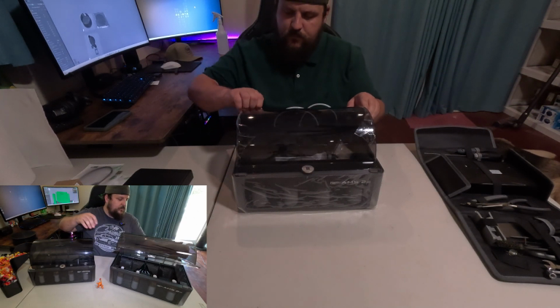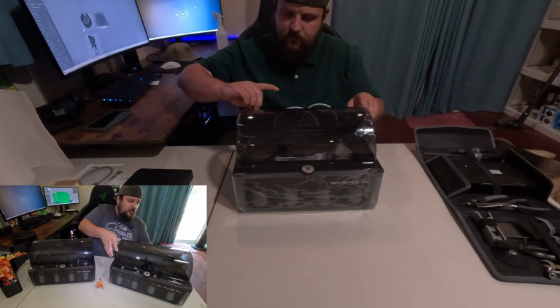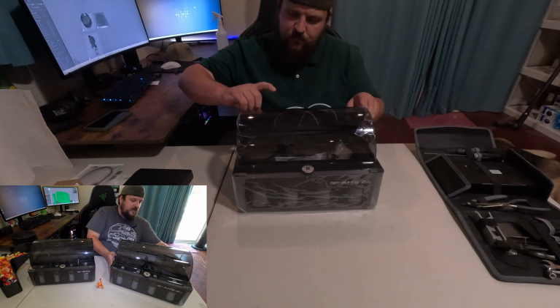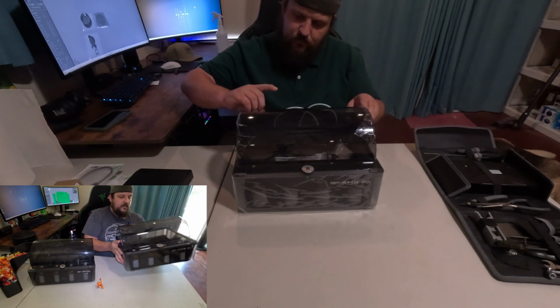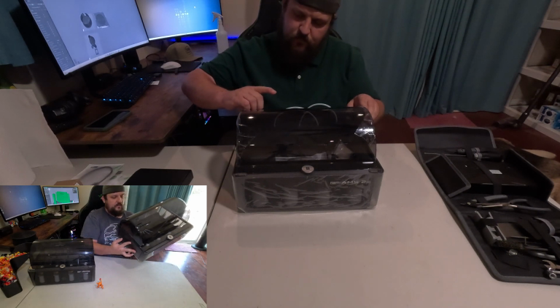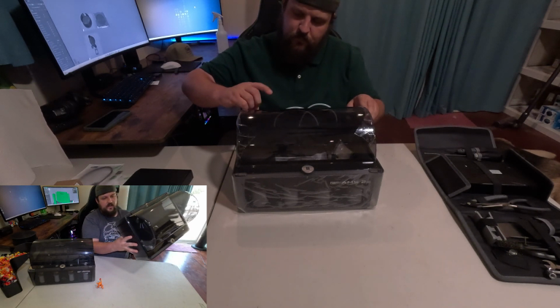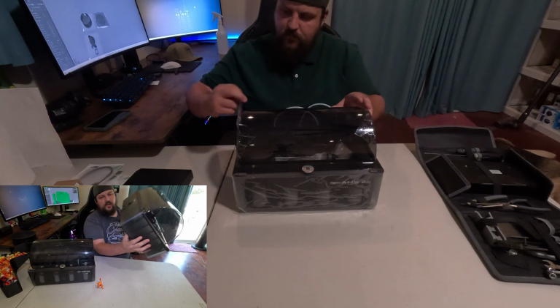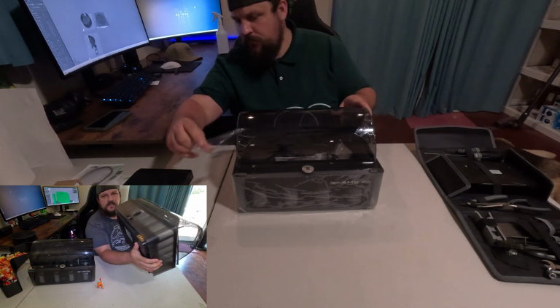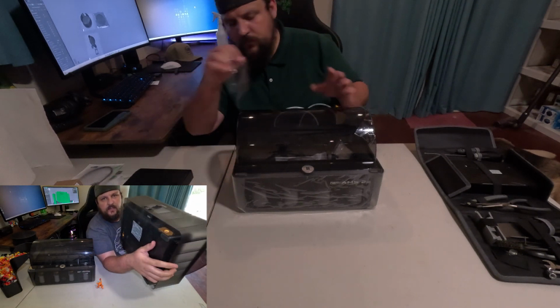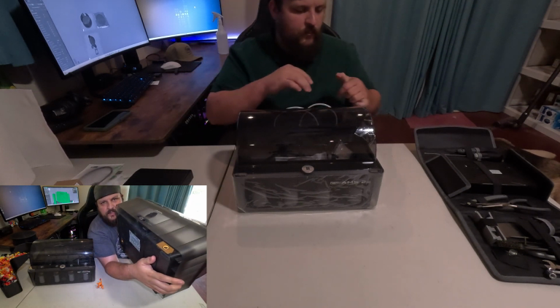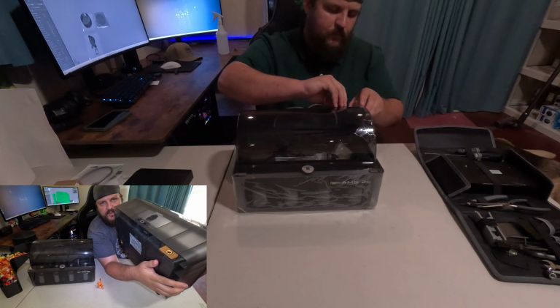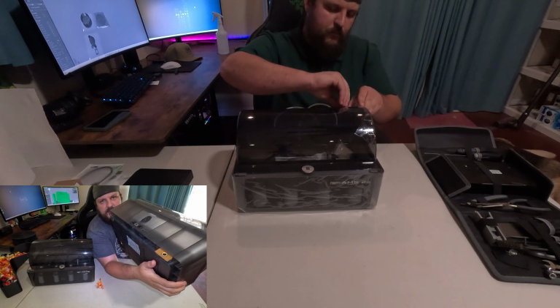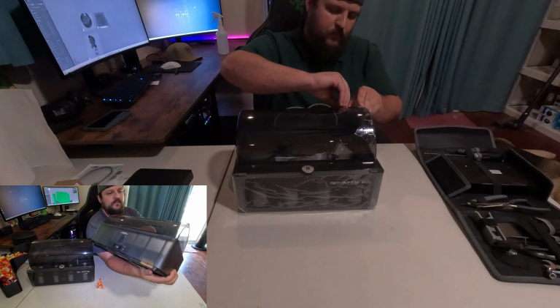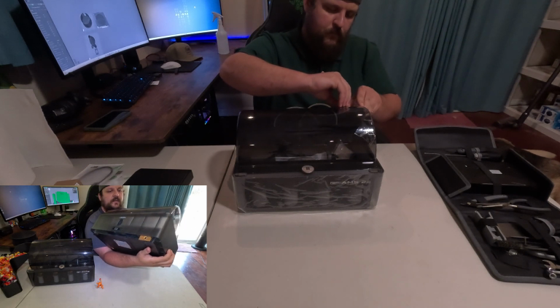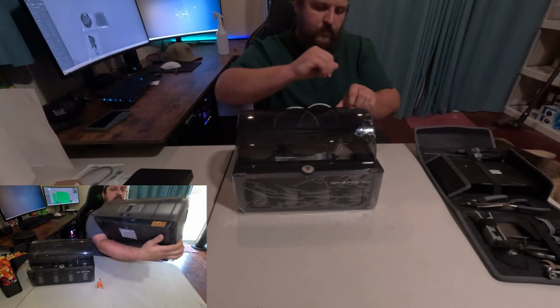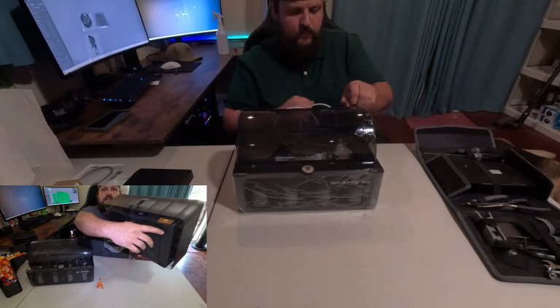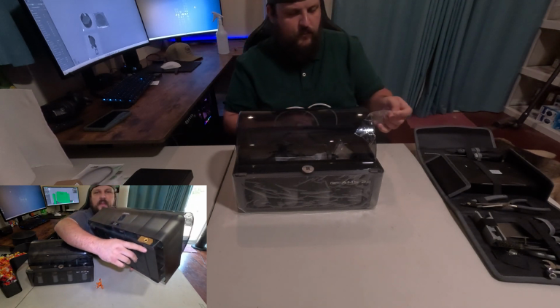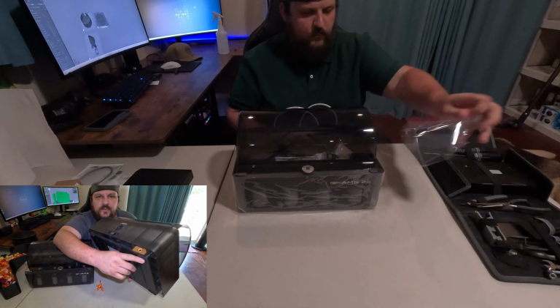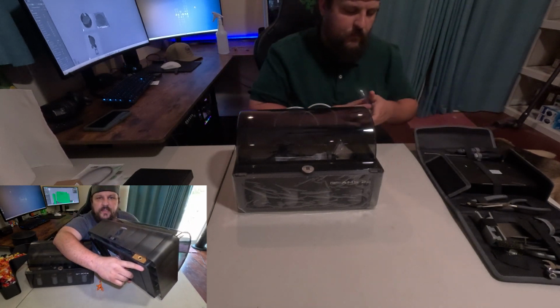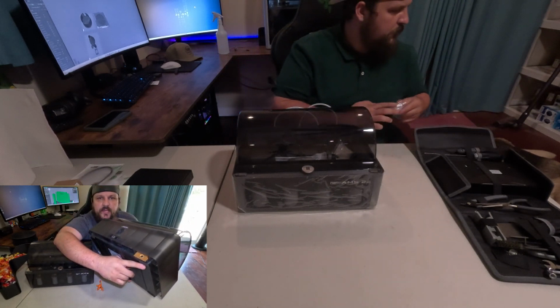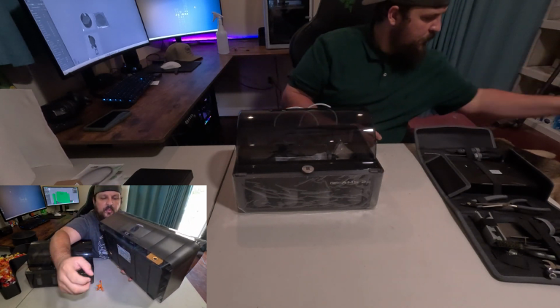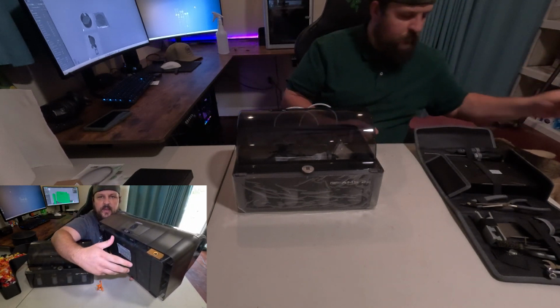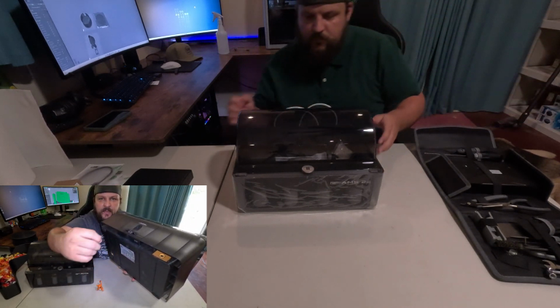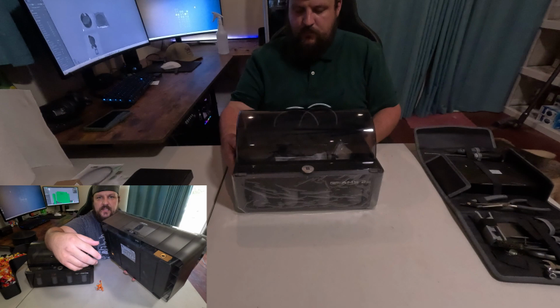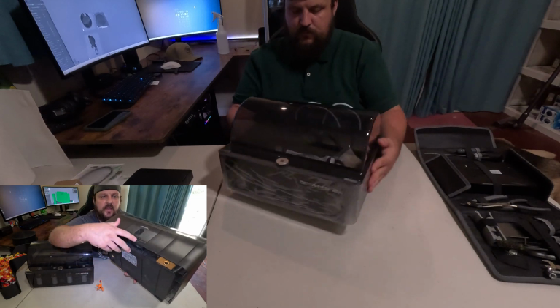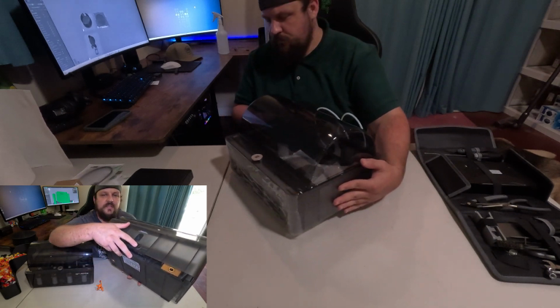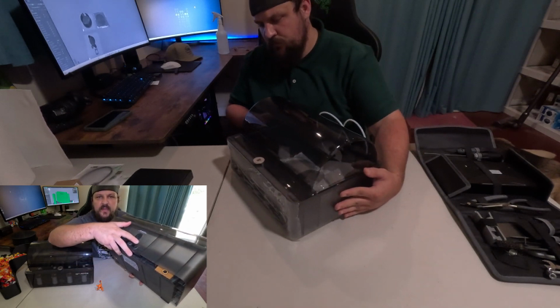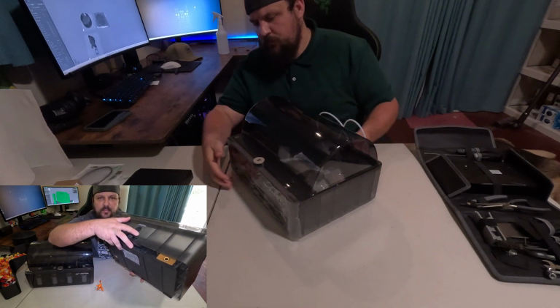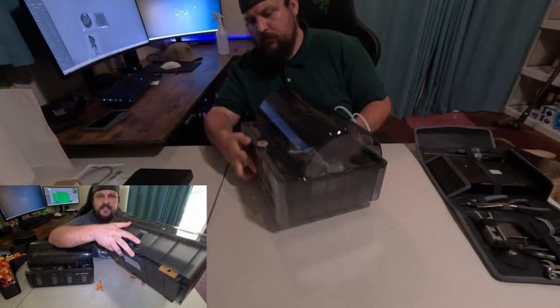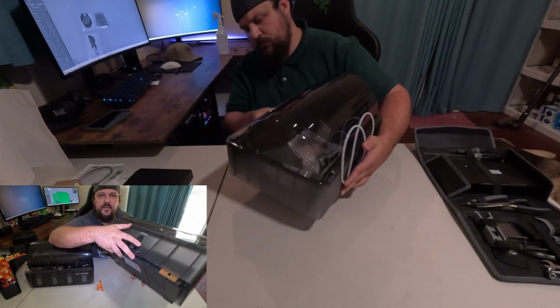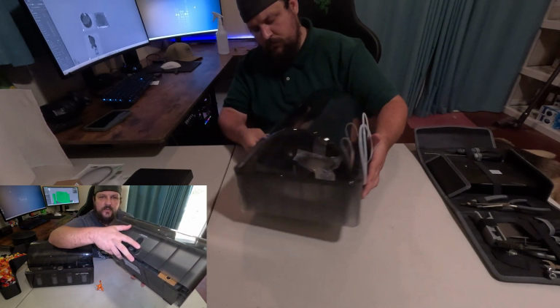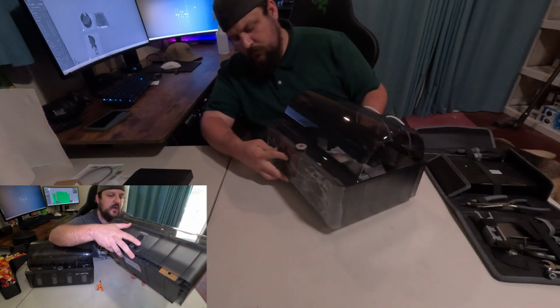Part of the drying process: there's now a little outlet for the air so it can release the humid air, pull in new air, and continue the drying process. So it's not a completely sealed unit when it goes through drying.